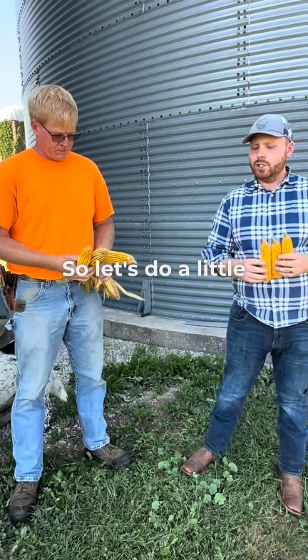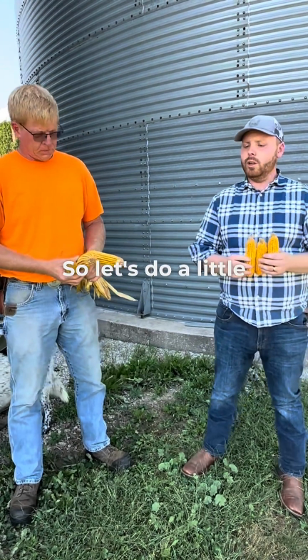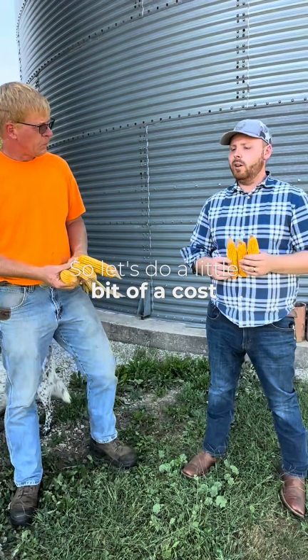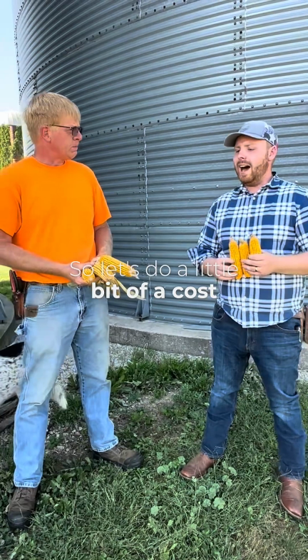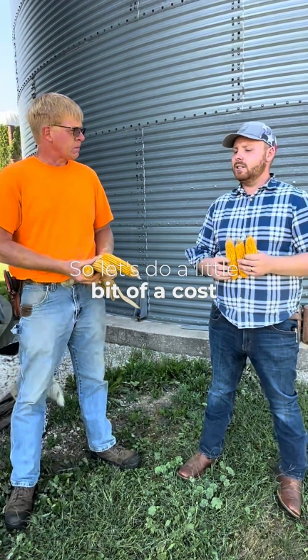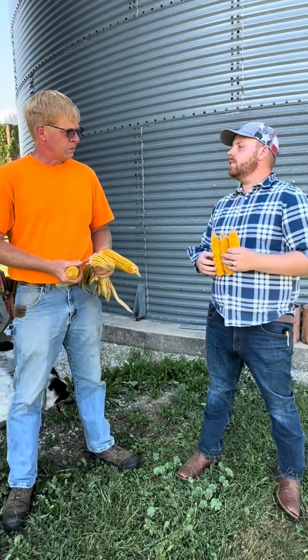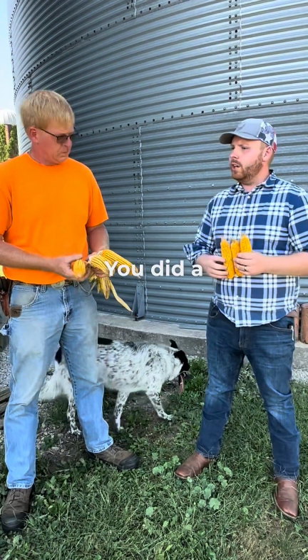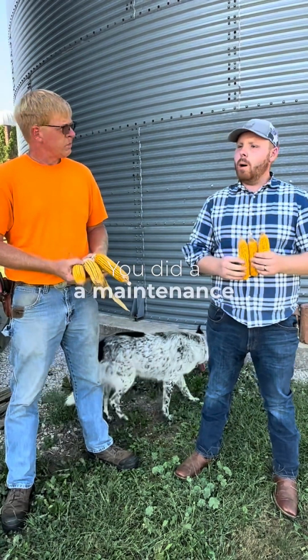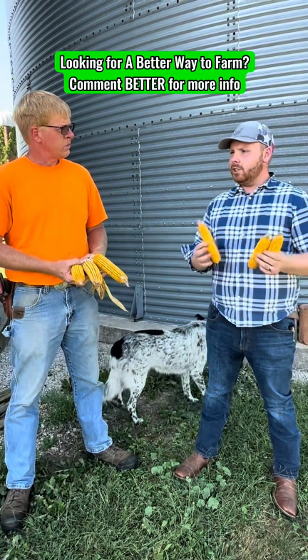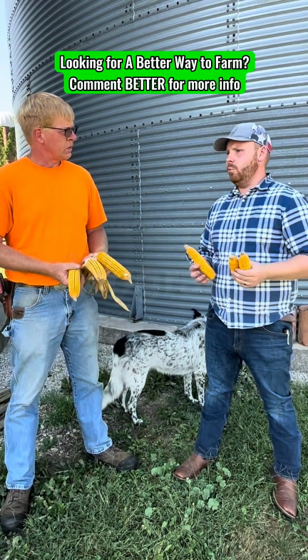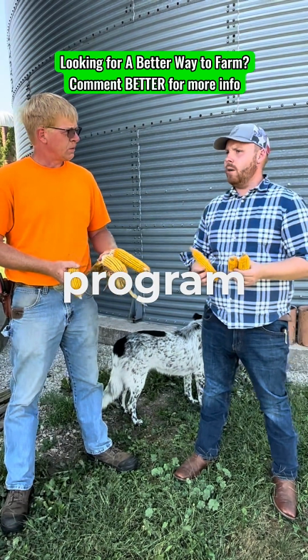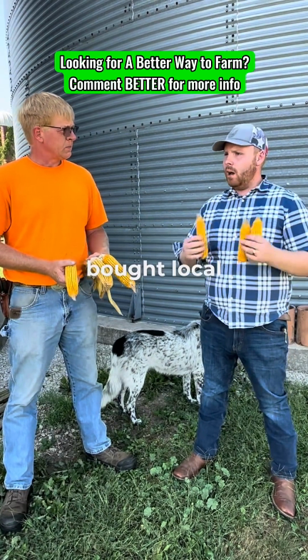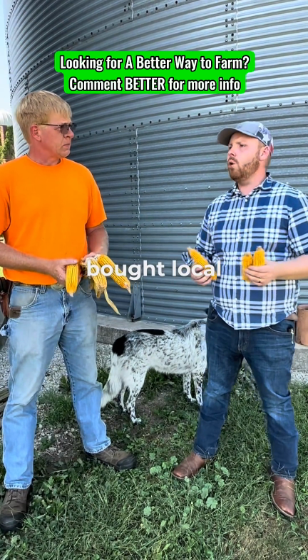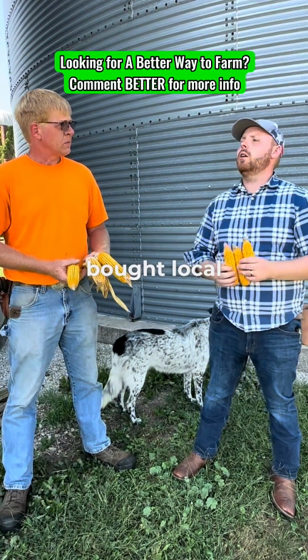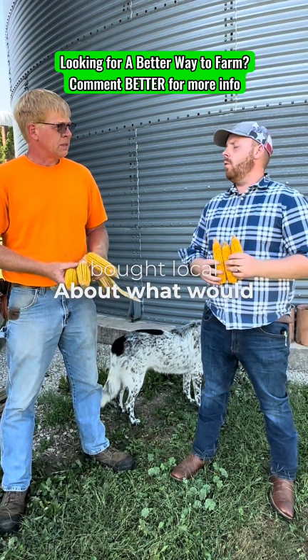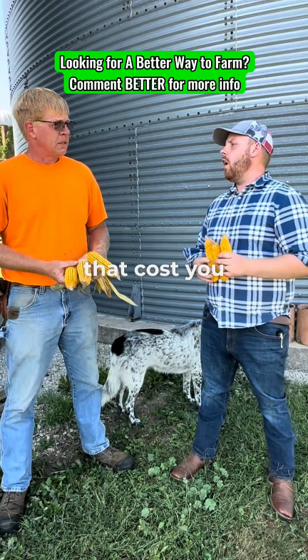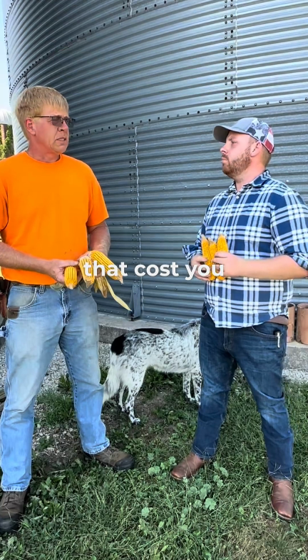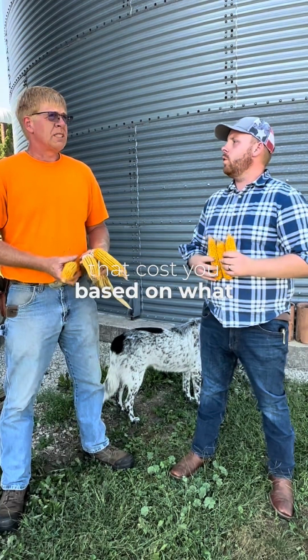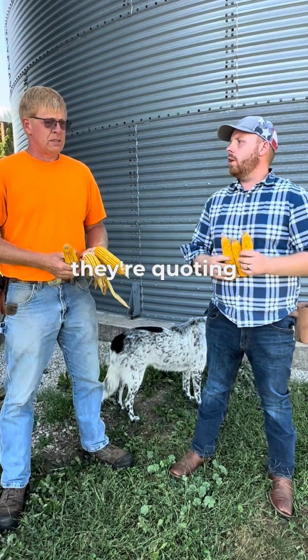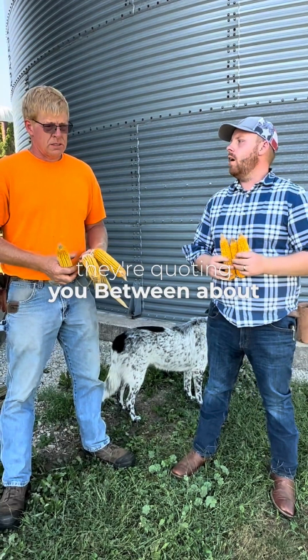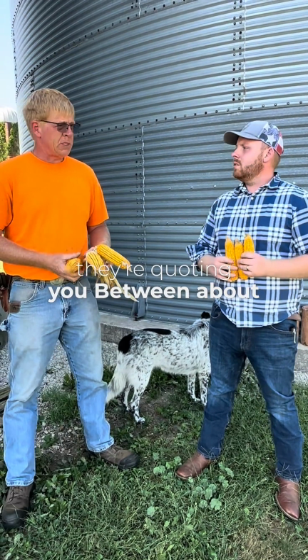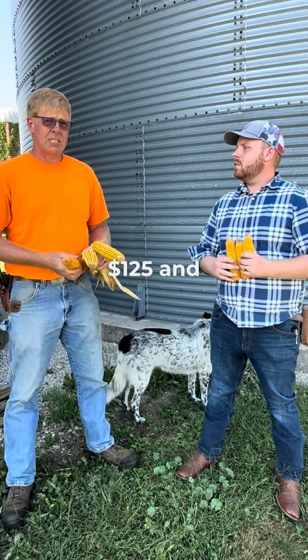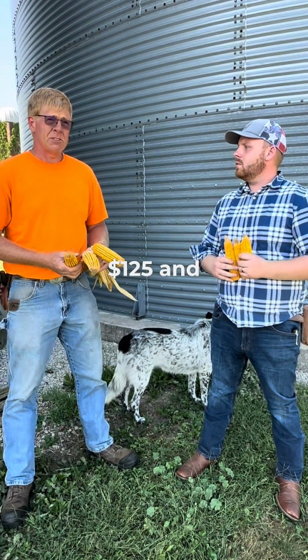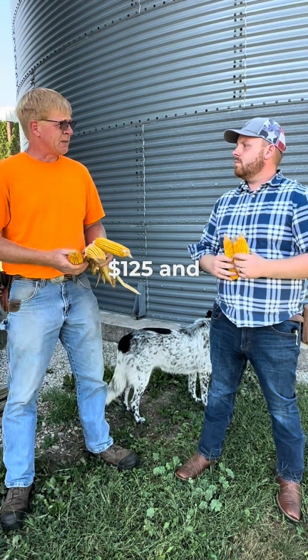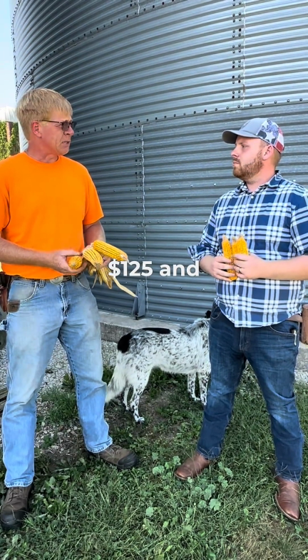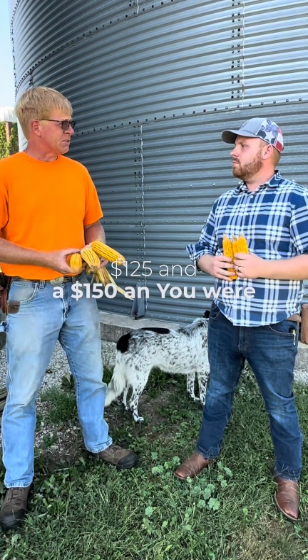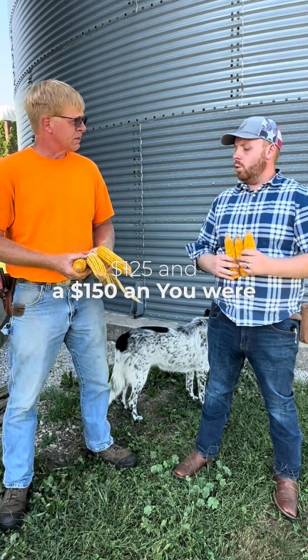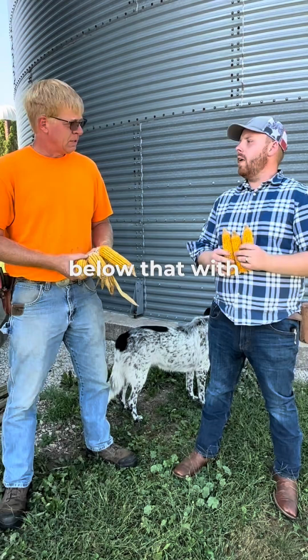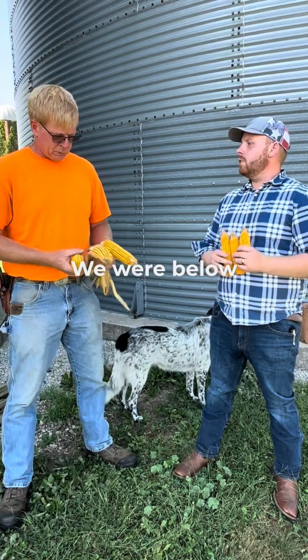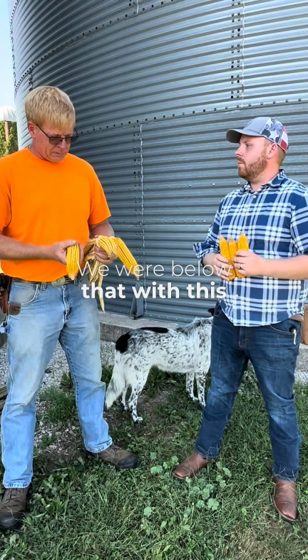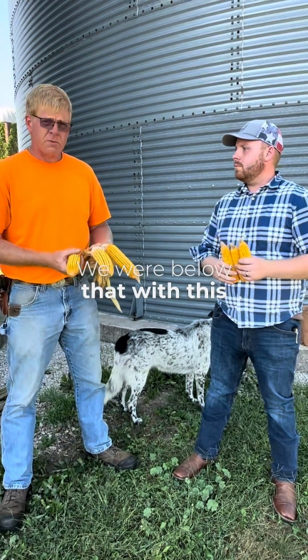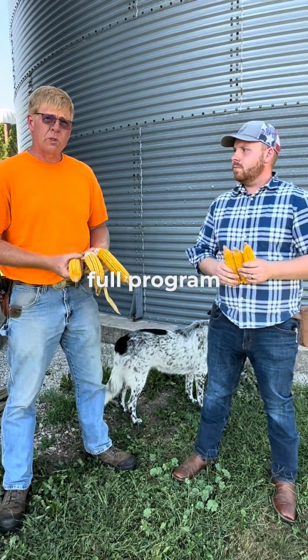Let's do a little bit of a cost analysis. You did a maintenance fertility program, bought local here. About what would that cost you based on what they're quoting you now? Between about $125 and $150 an acre. We were below that with this full program.